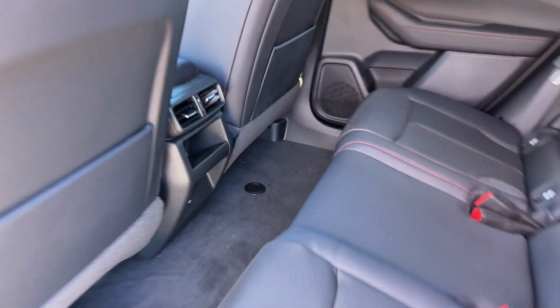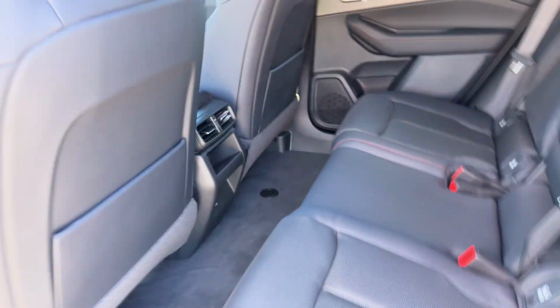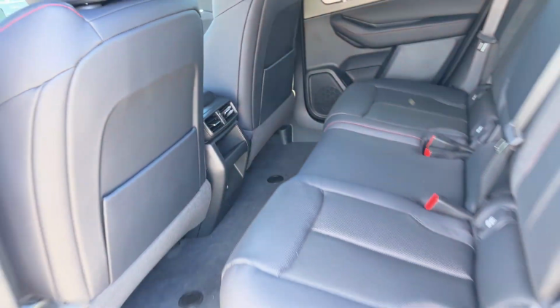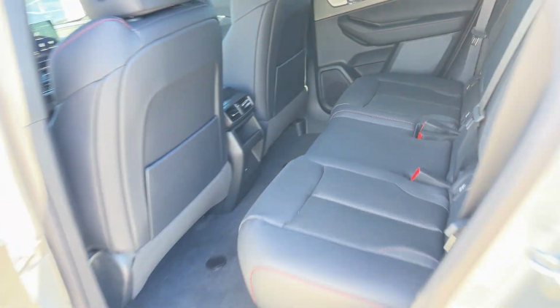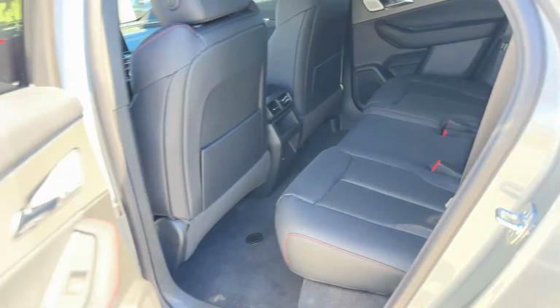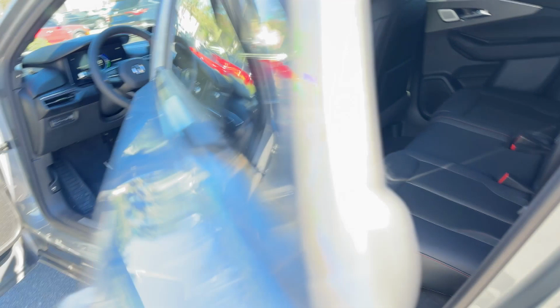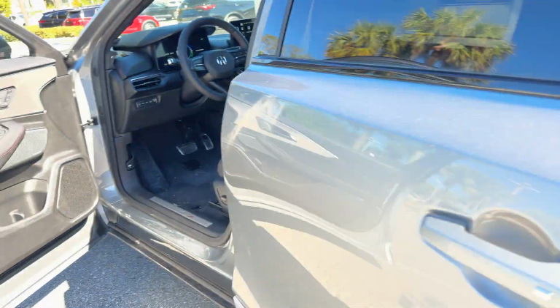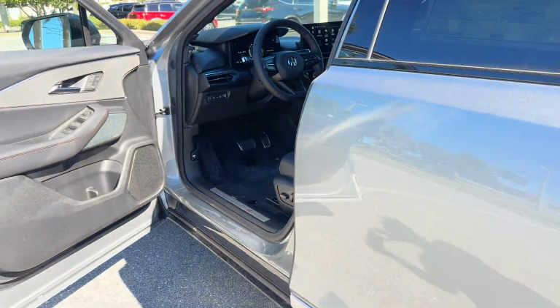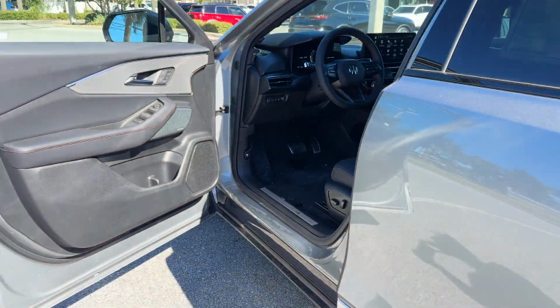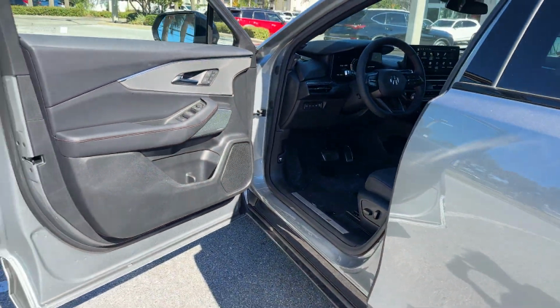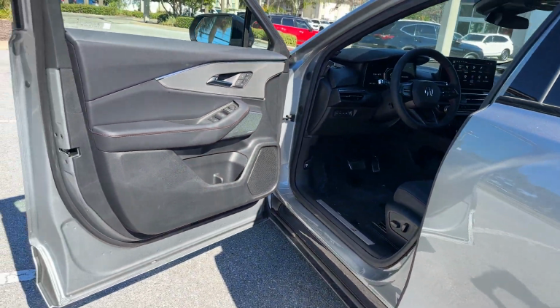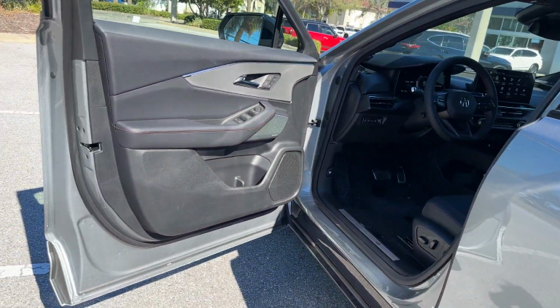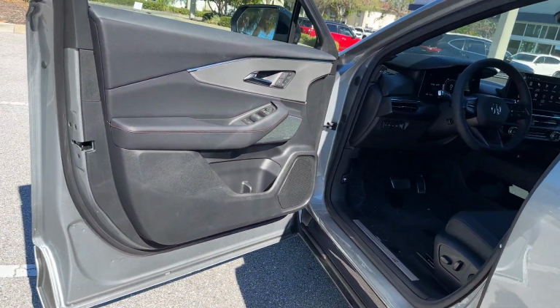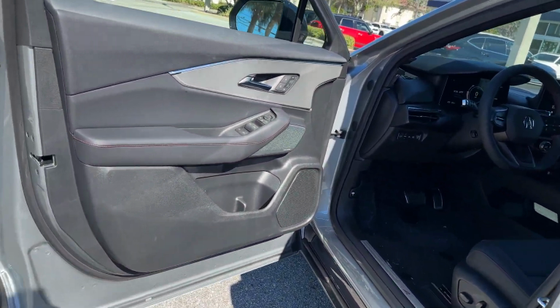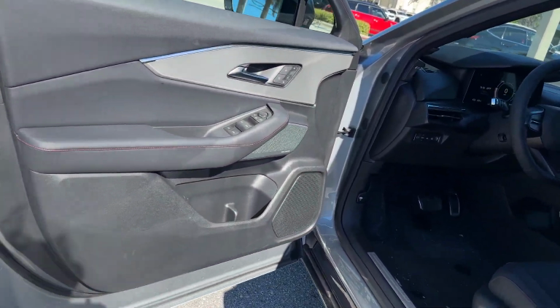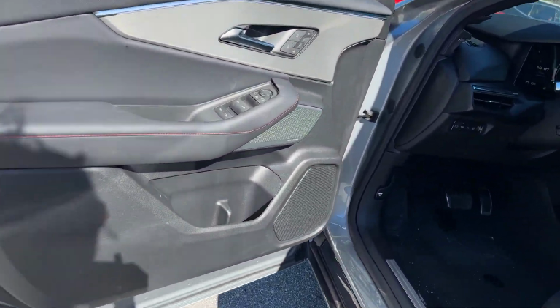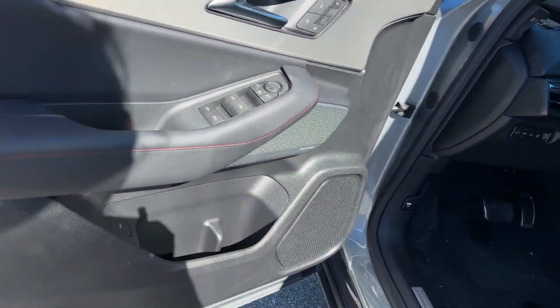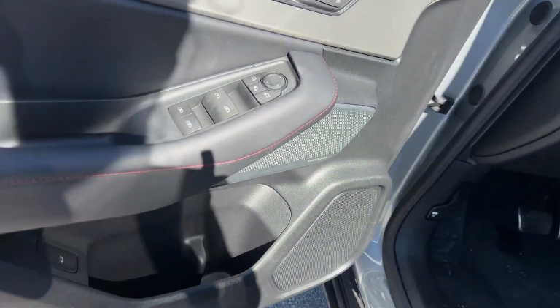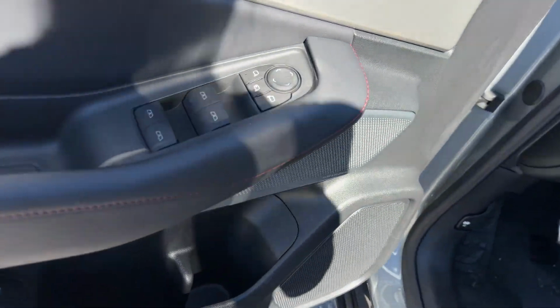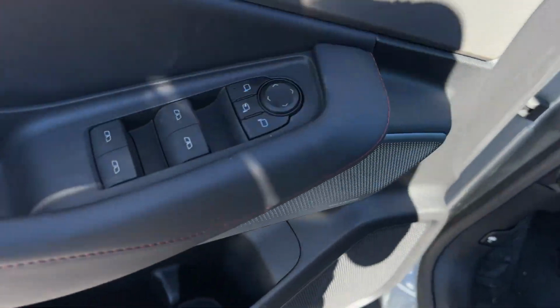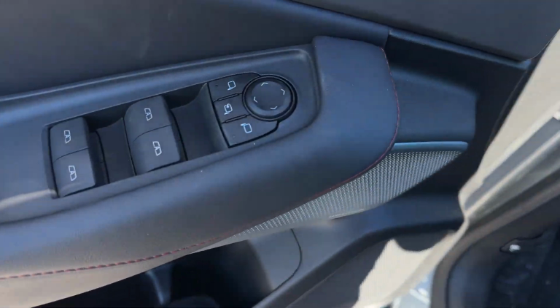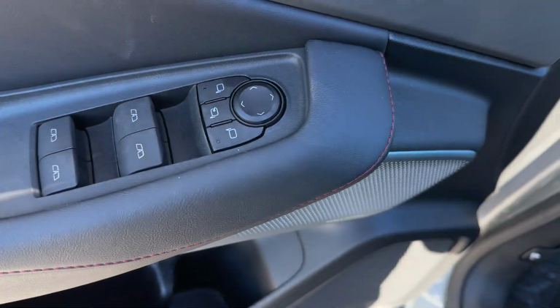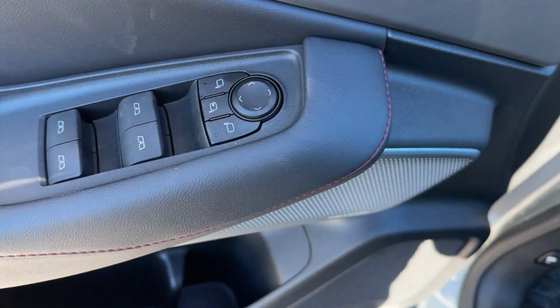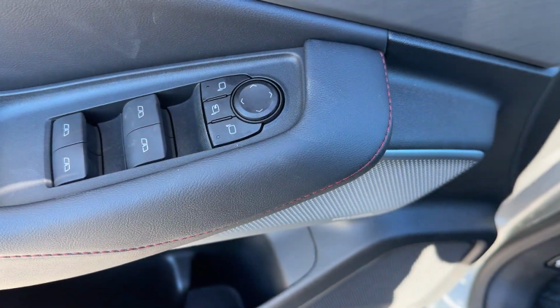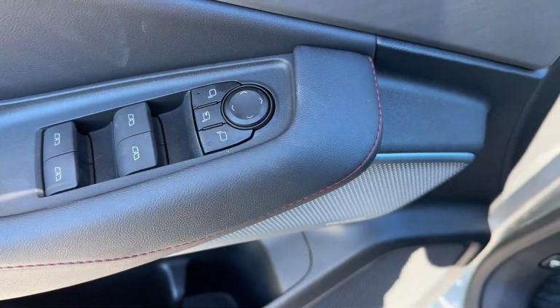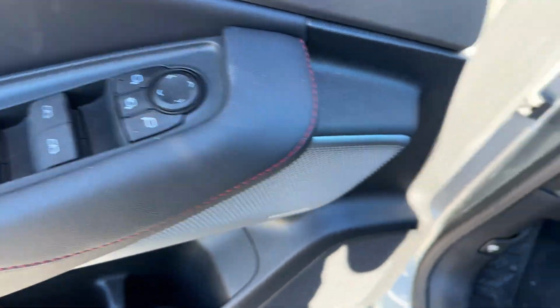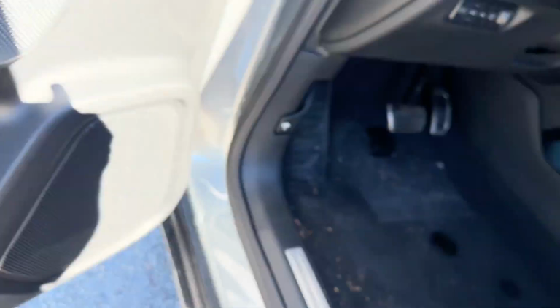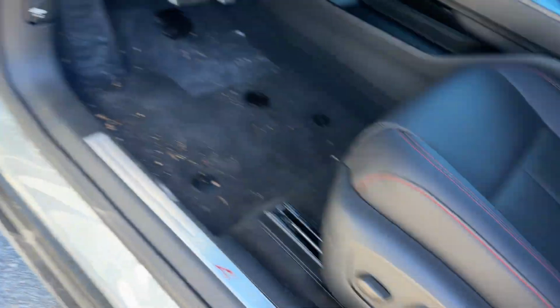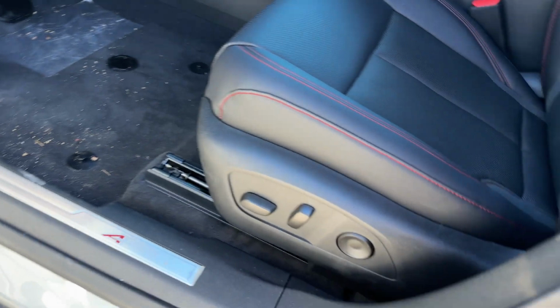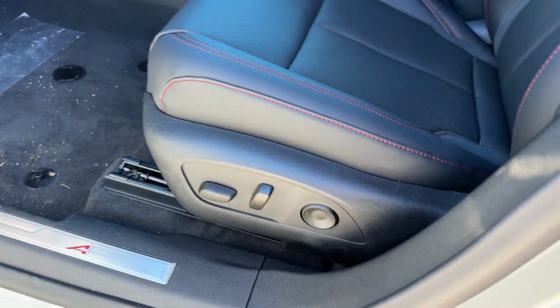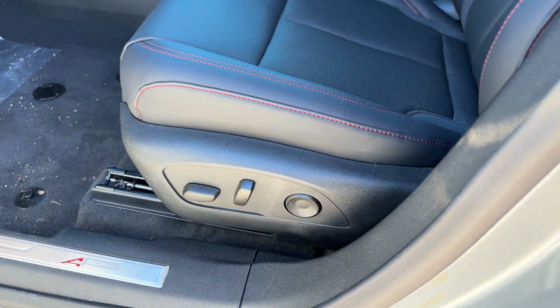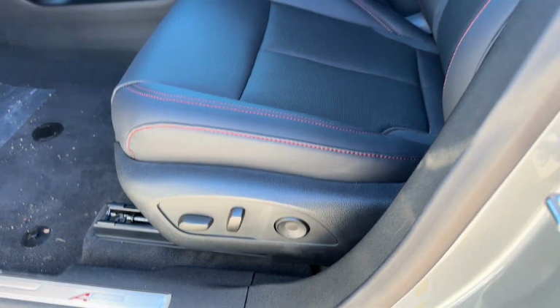Heated Side View Mirrors, Leather Seats, Panoramic Roof, and Moon Roof. This stylish, long-lasting ride won't last long, so hurry!